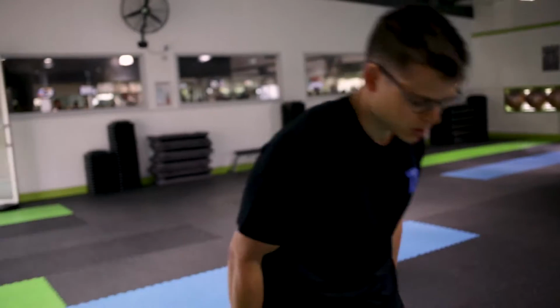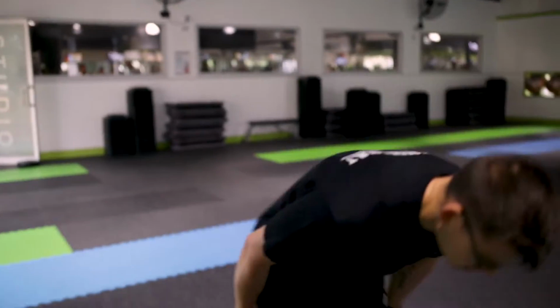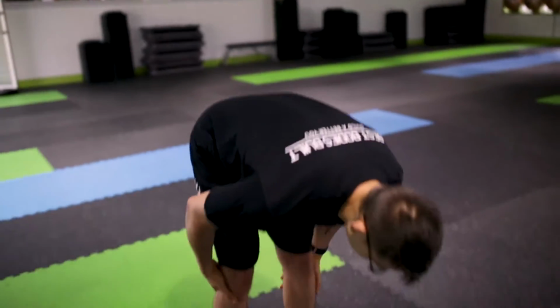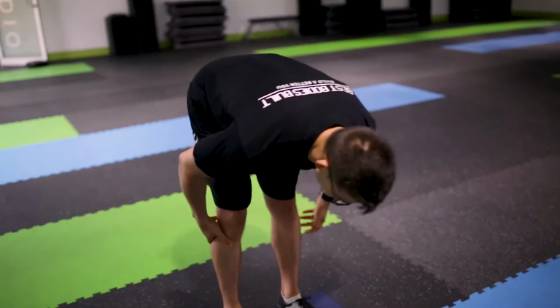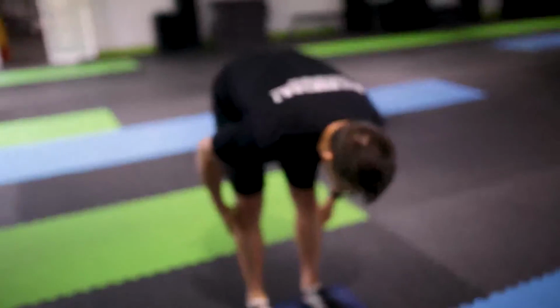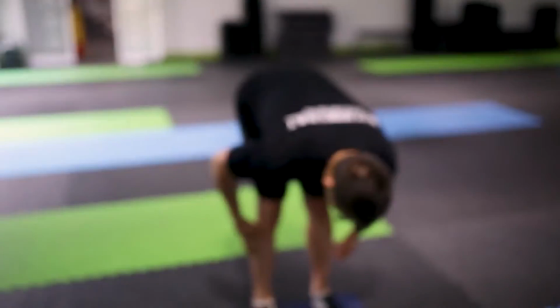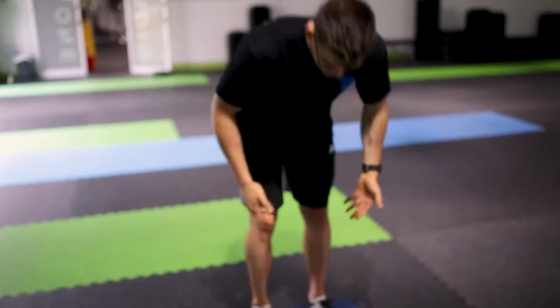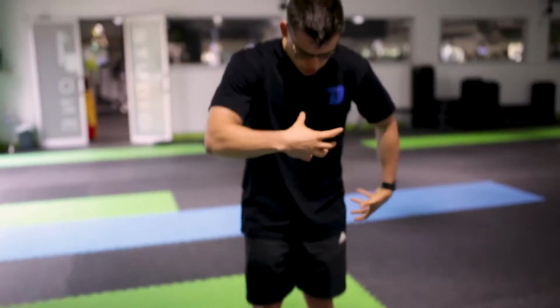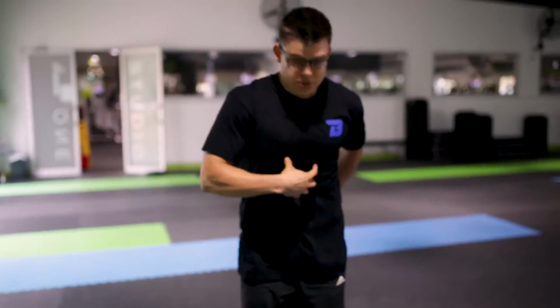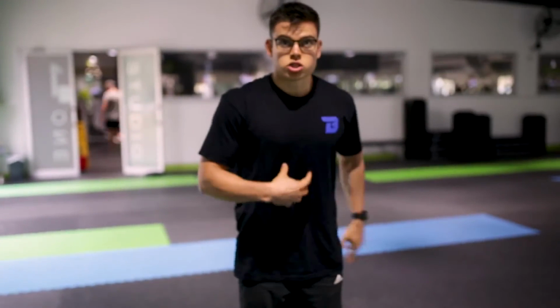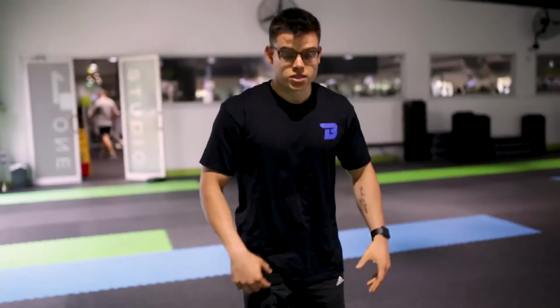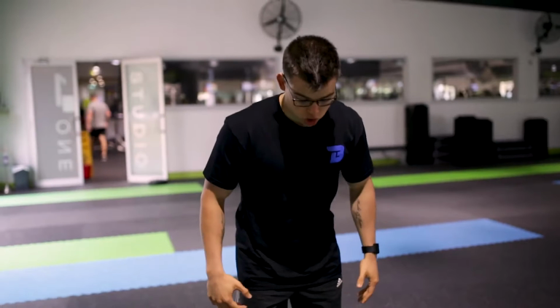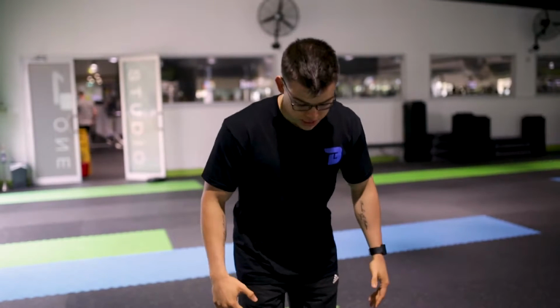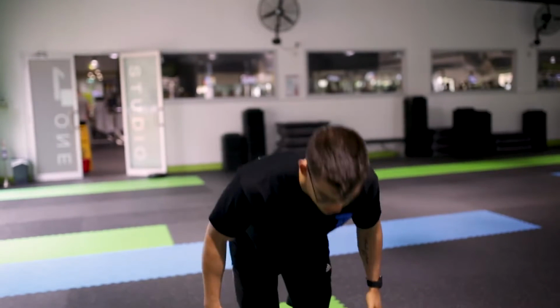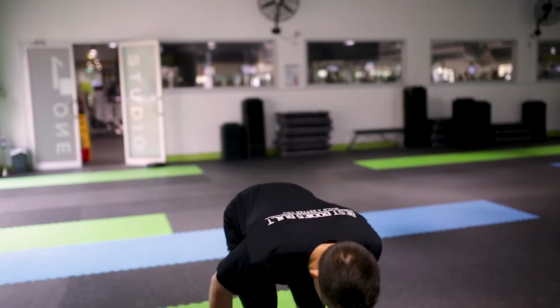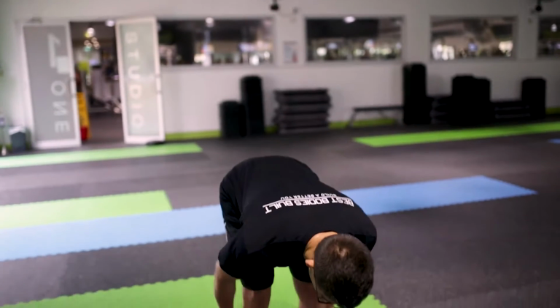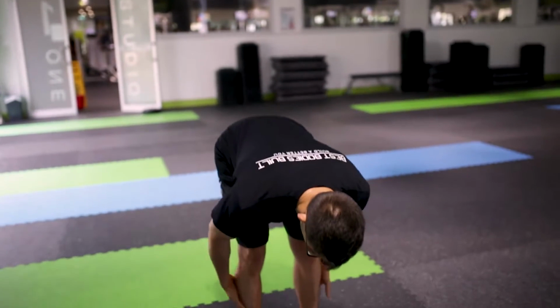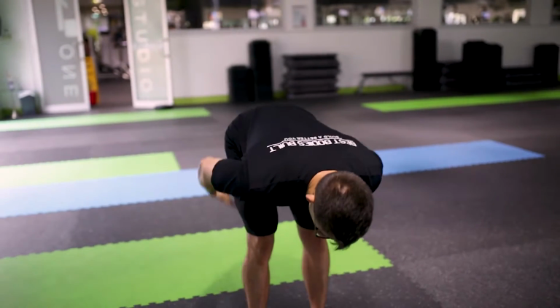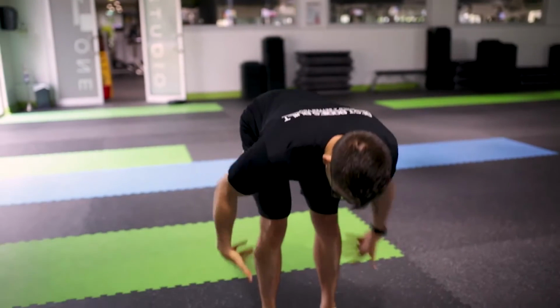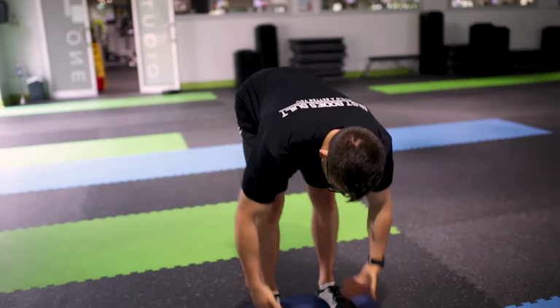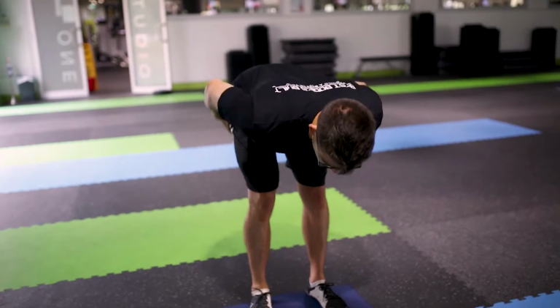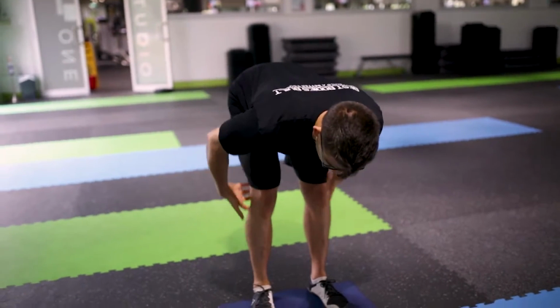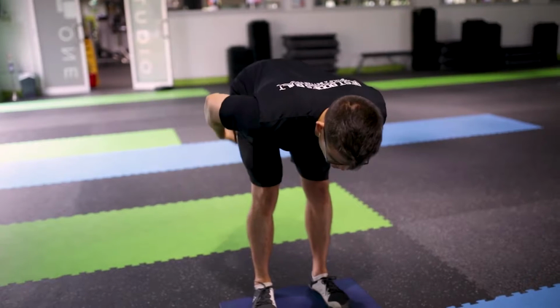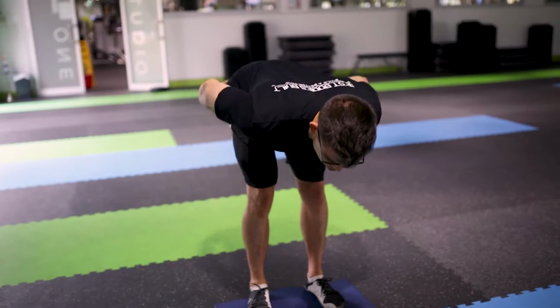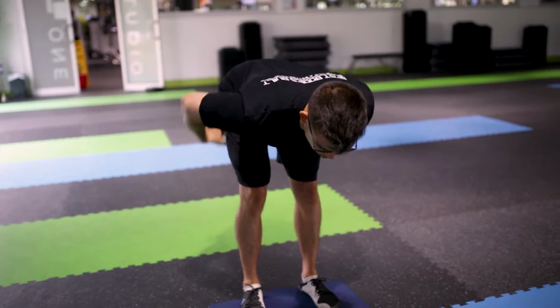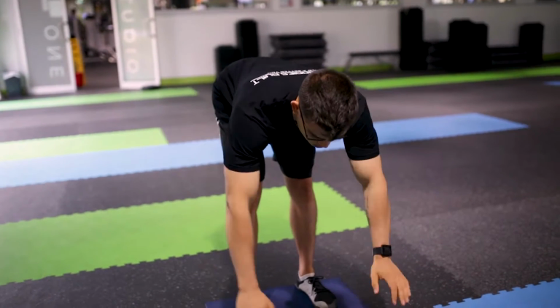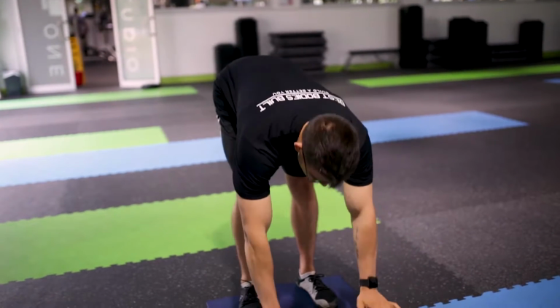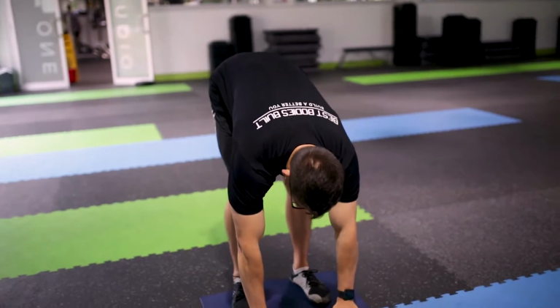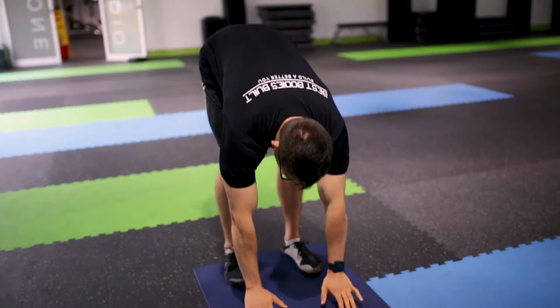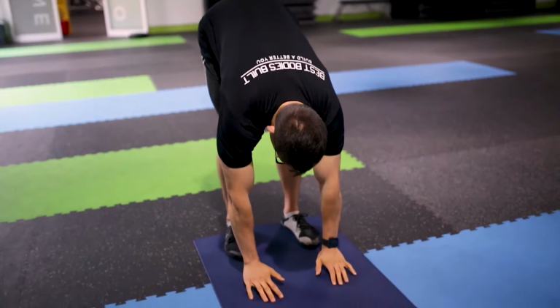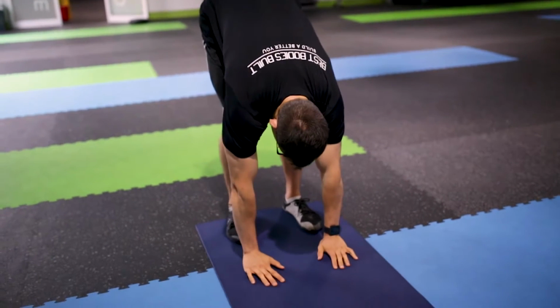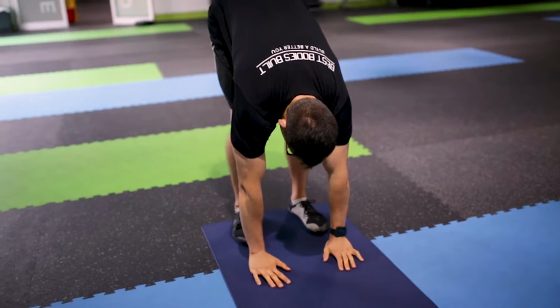Getting into this position — abs and glutes are squeezed. Externally rotate those hips and you're really gripping the floor. Here we should be feeling a lot of tension in your hamstrings and glutes. Place your hands flat if you can.